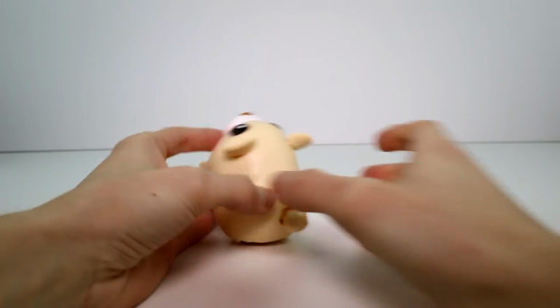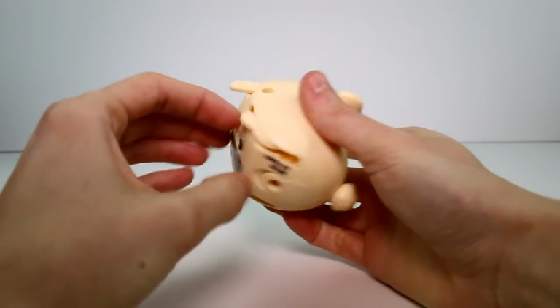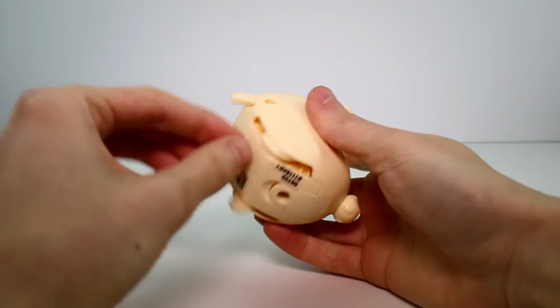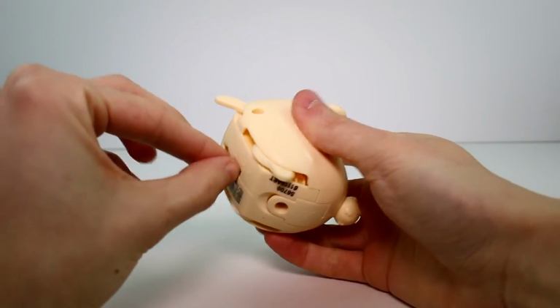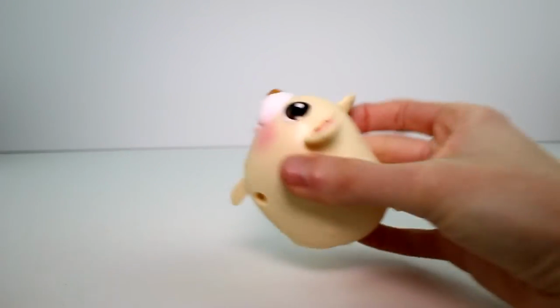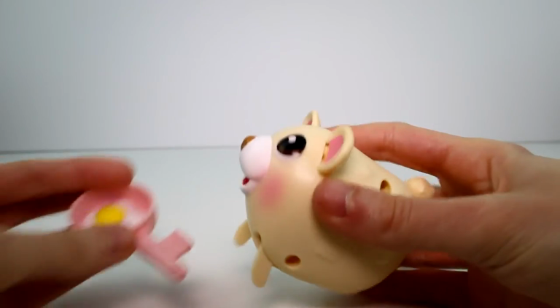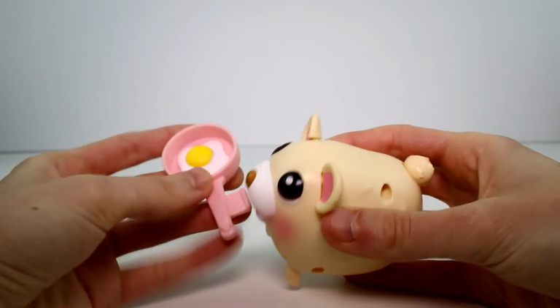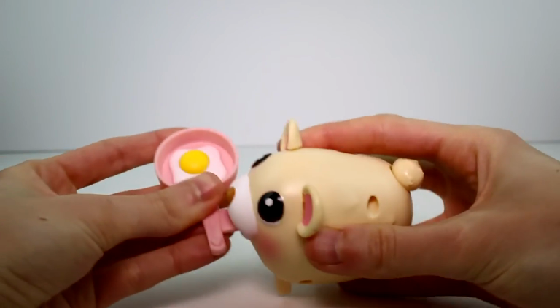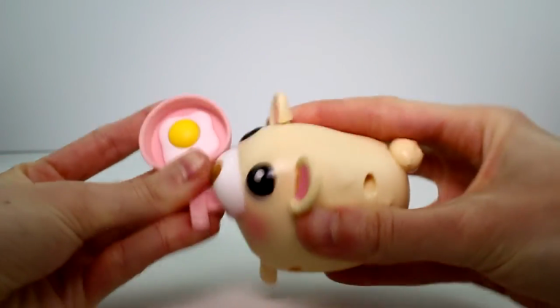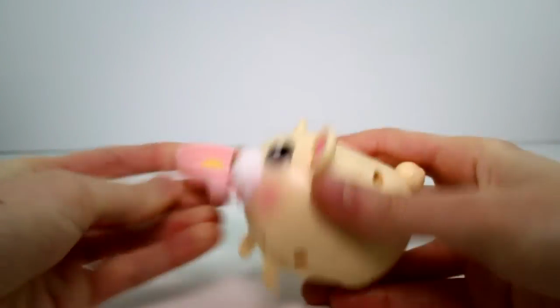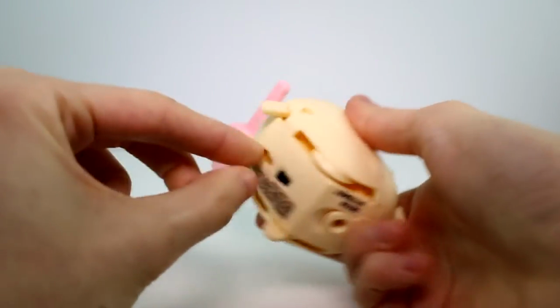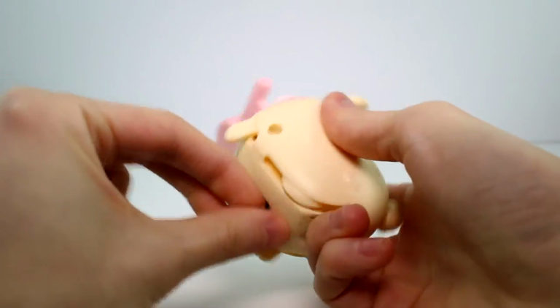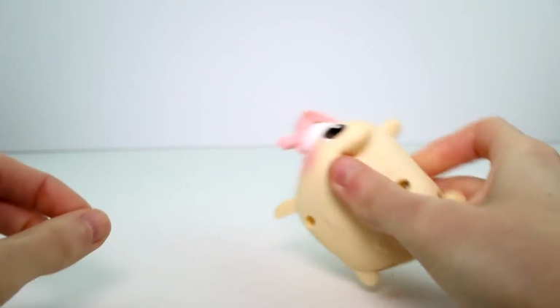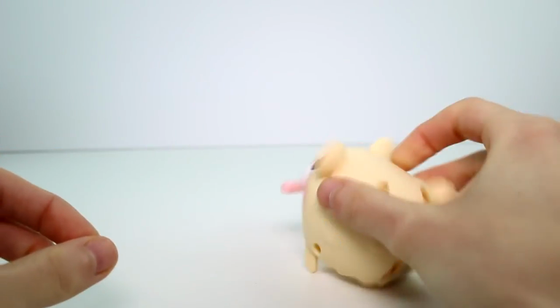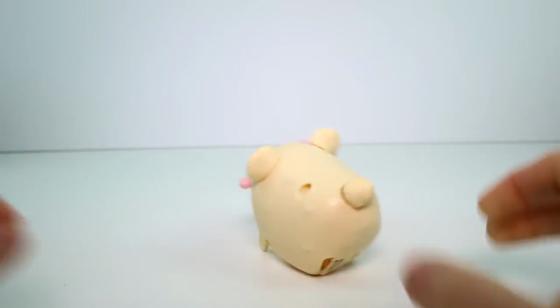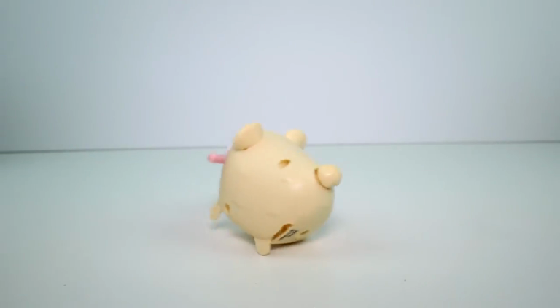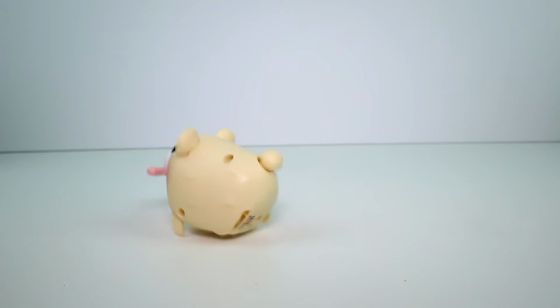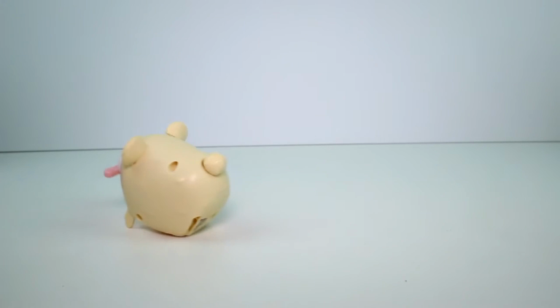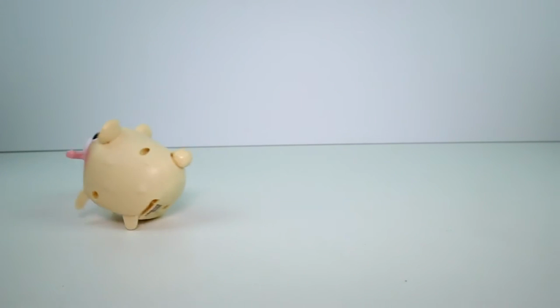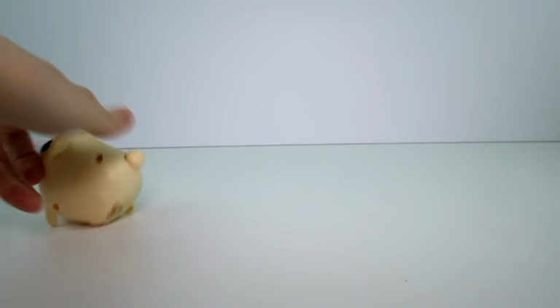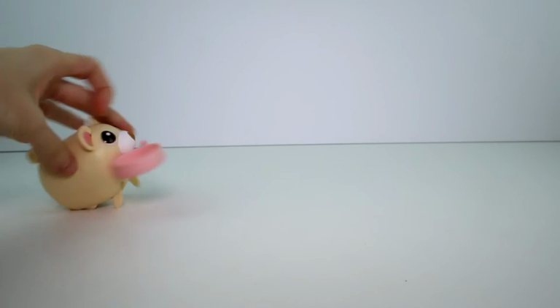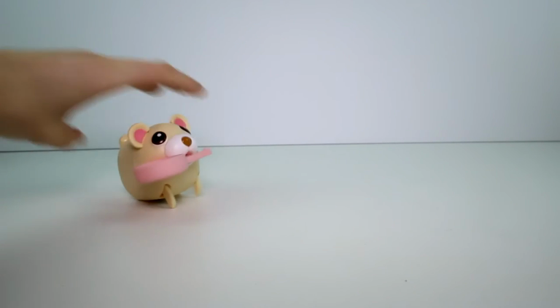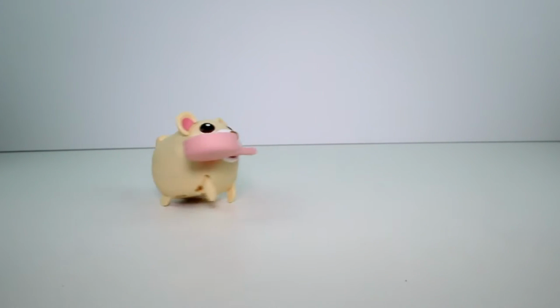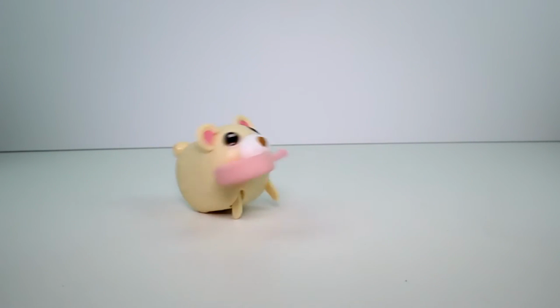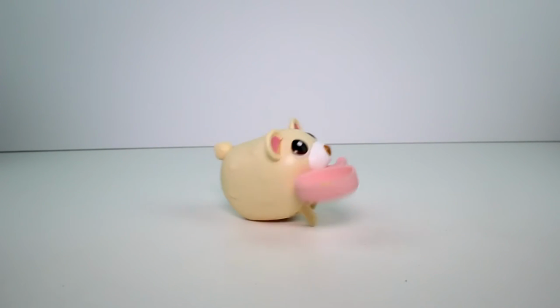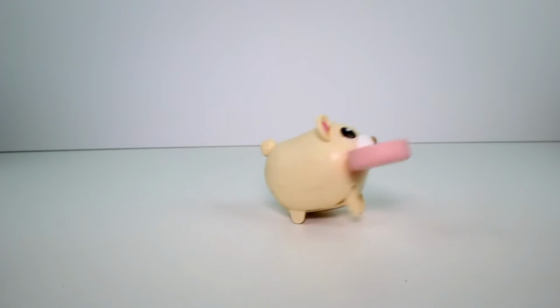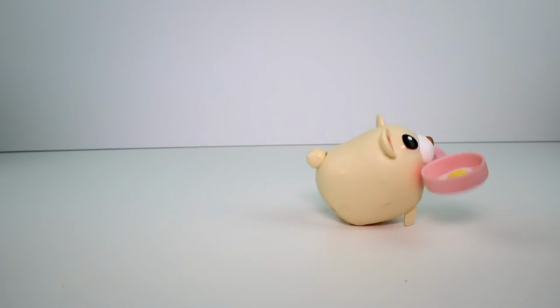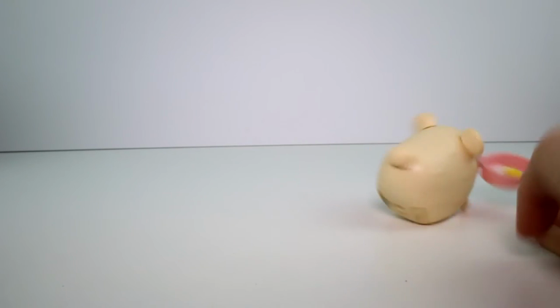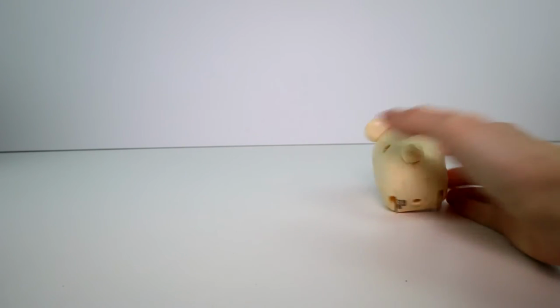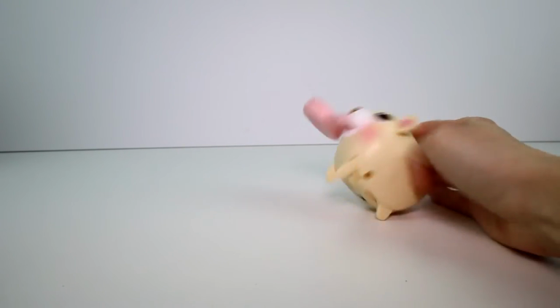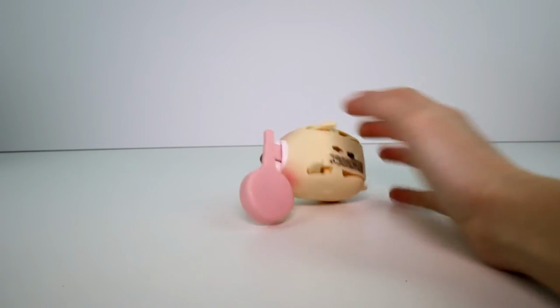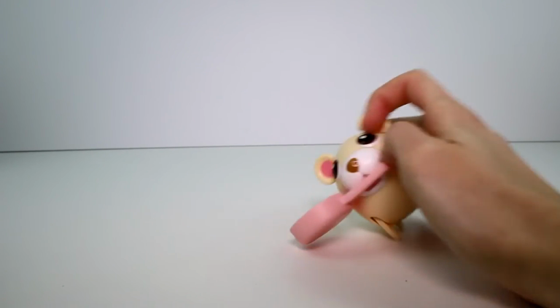Let's go ahead and throw this in his mouth — it just snaps in like so. And then he walks around with it. Come back, little guy! So he wants to carry around his eggs.